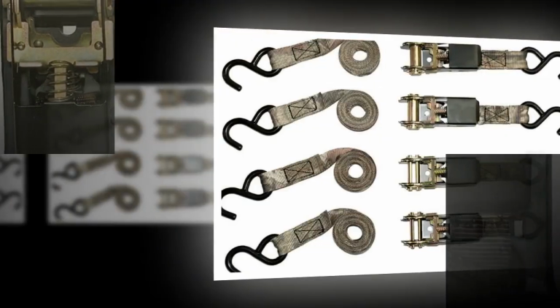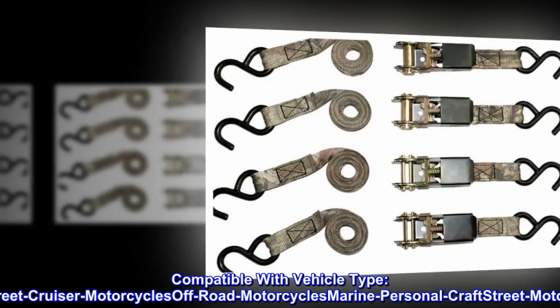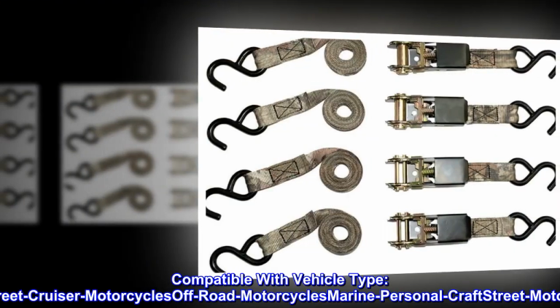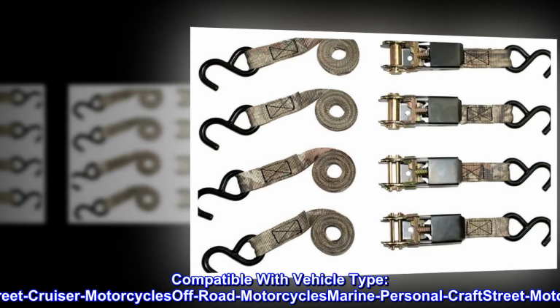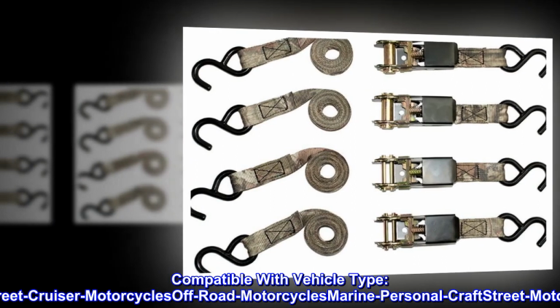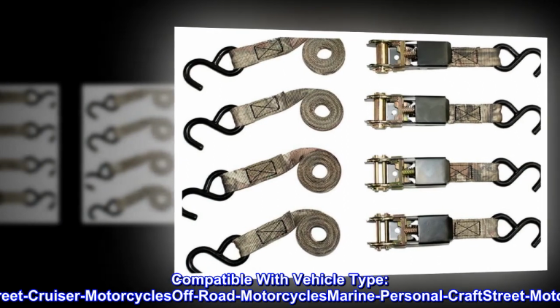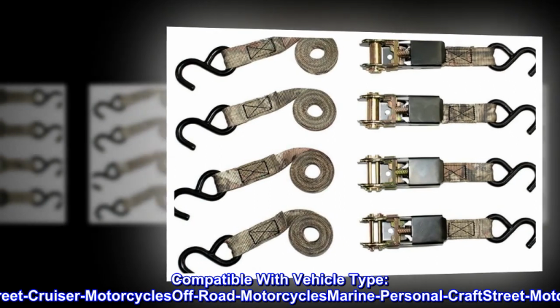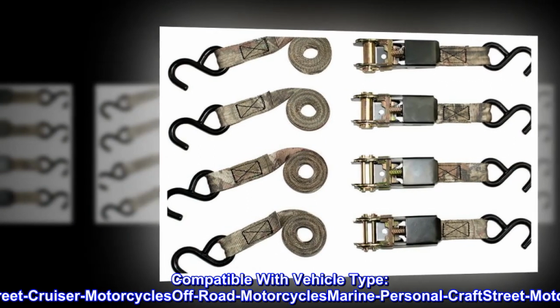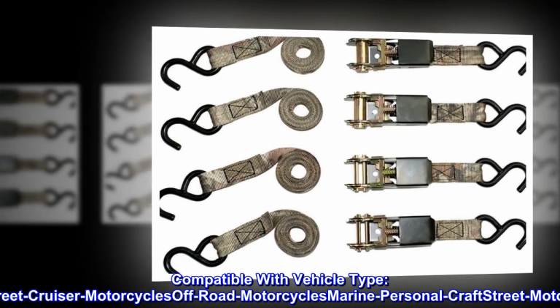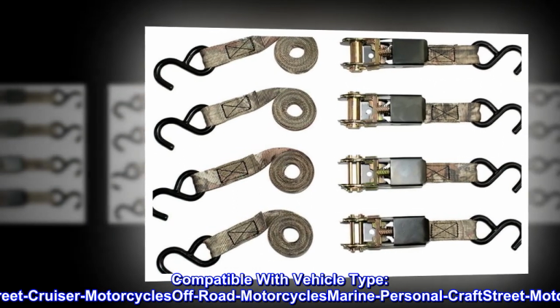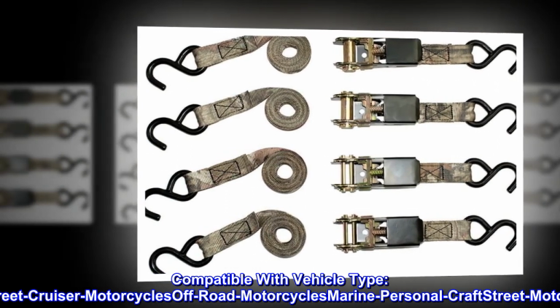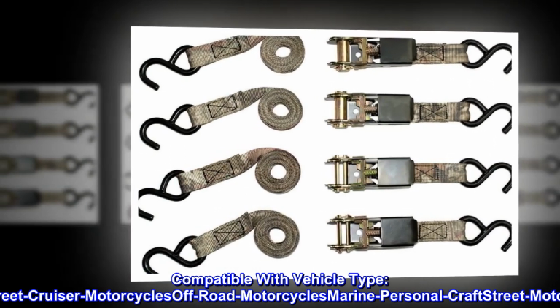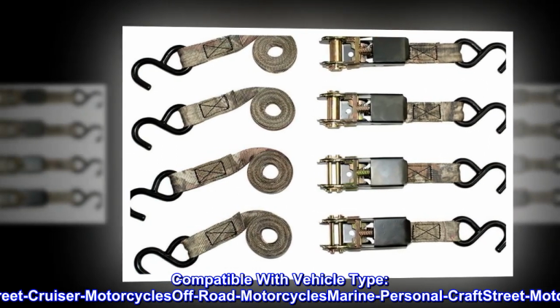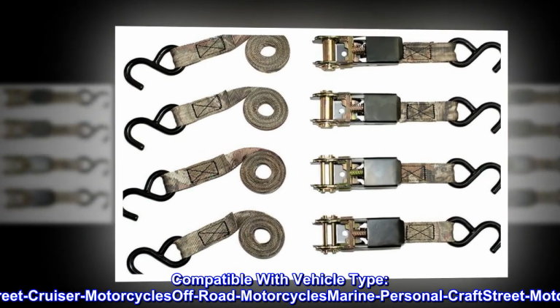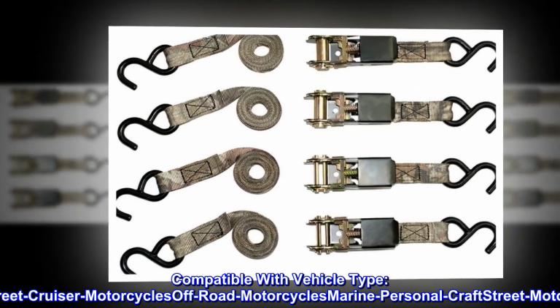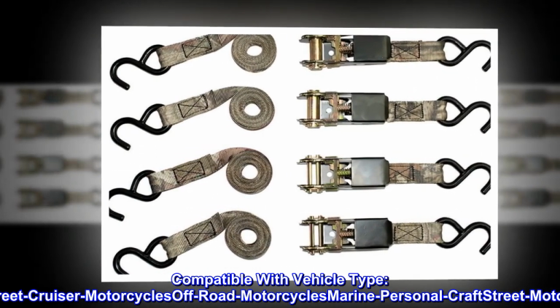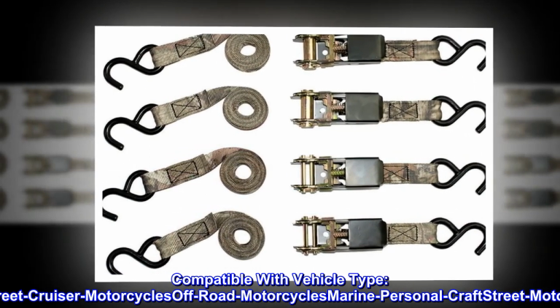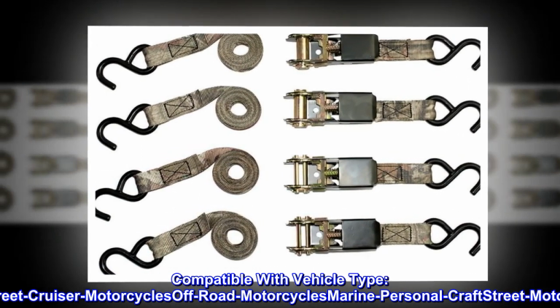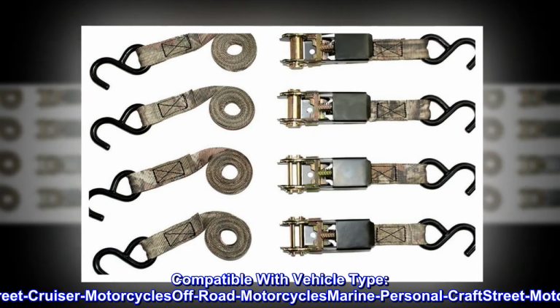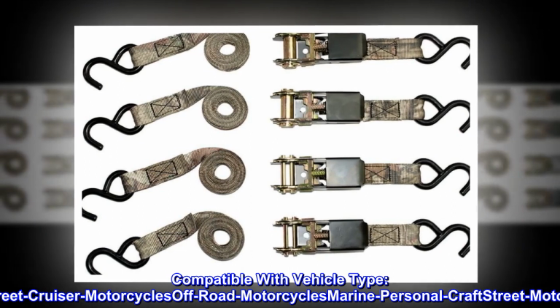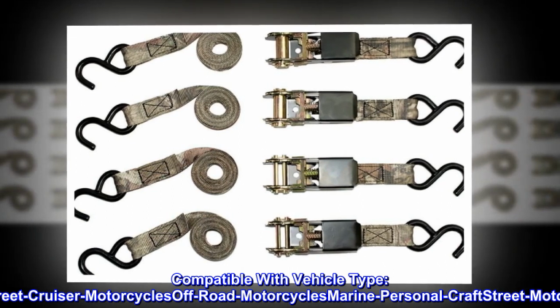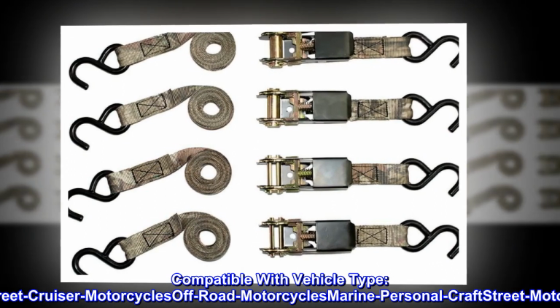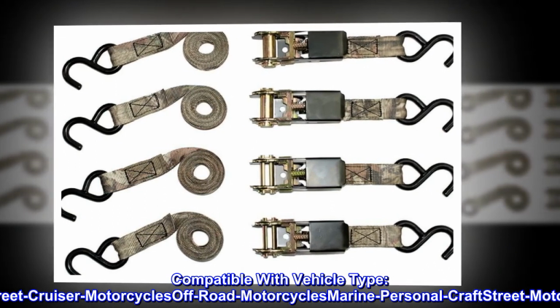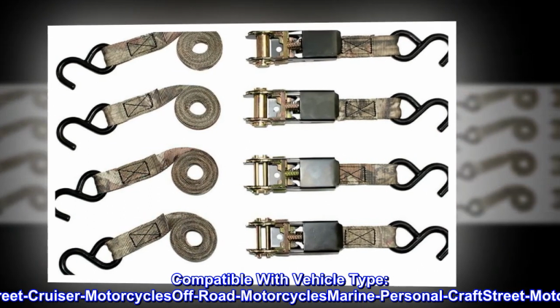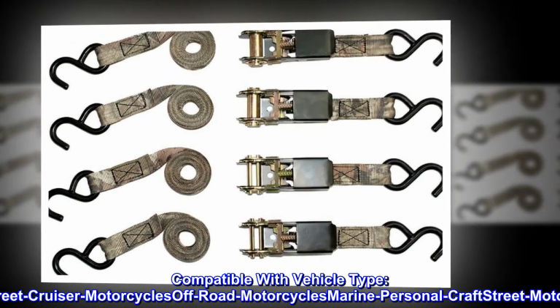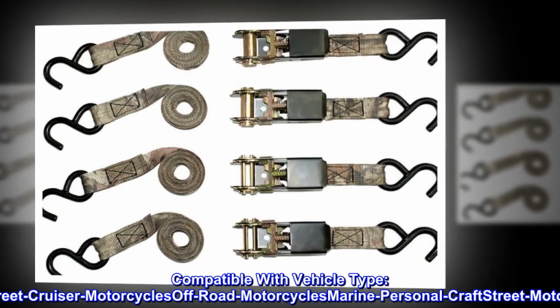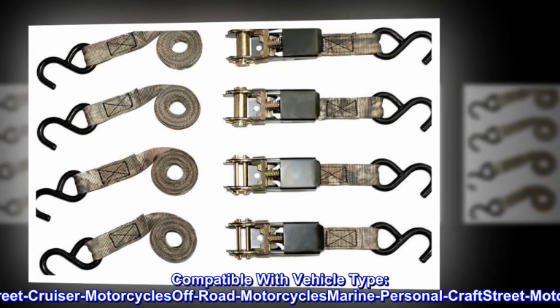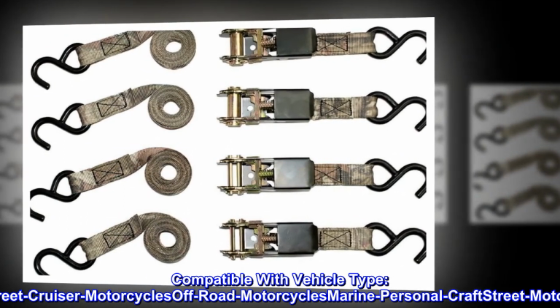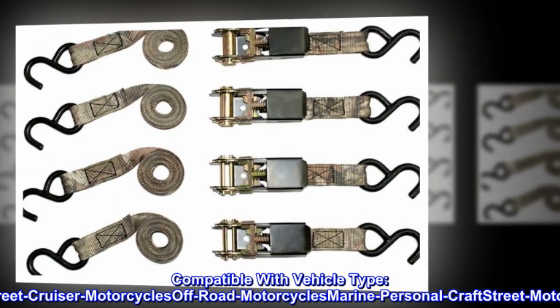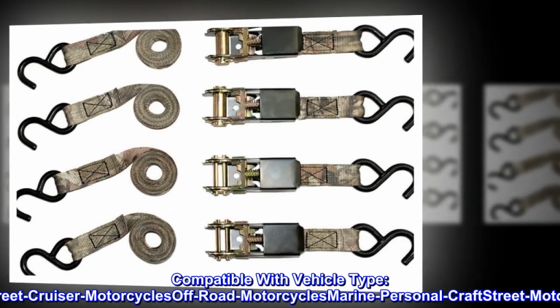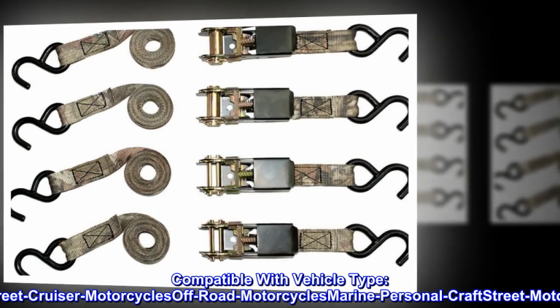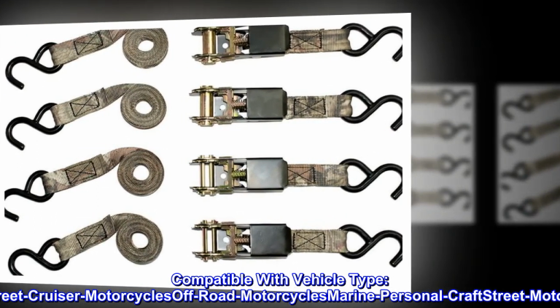Compatible with vehicle types: Street Touring Motorcycles, All-Terrain Vehicles, Street Cruiser Motorcycles, Off-Road Motorcycles, Marine Personal Craft, Street Motor Scooters, Snowmobiles, and Street Sport Motorcycles.